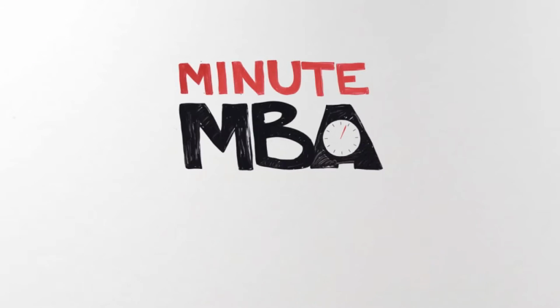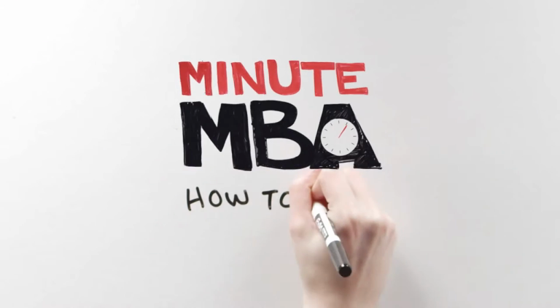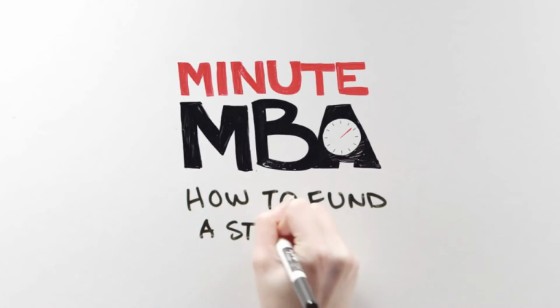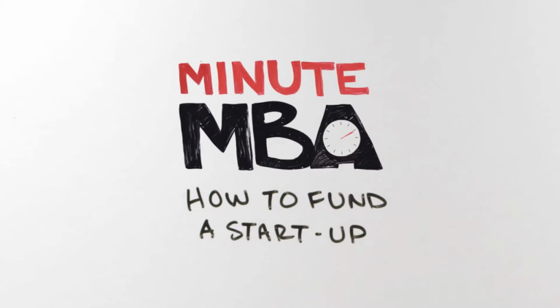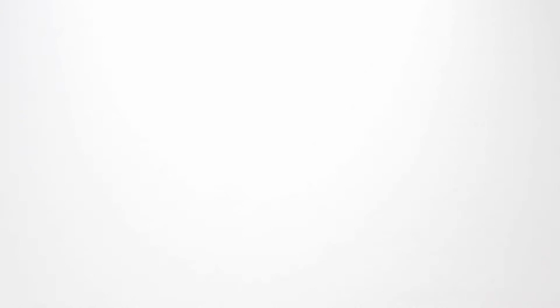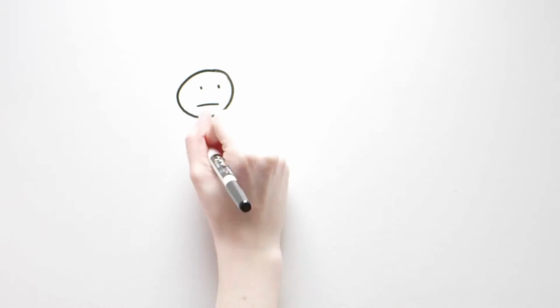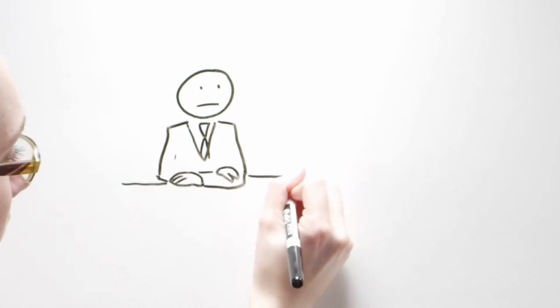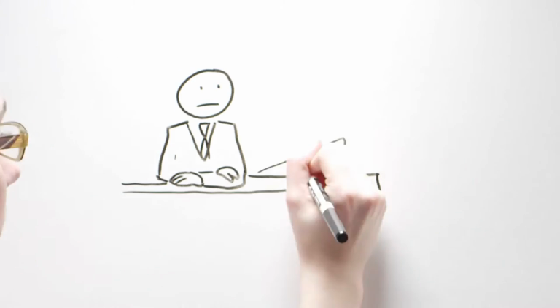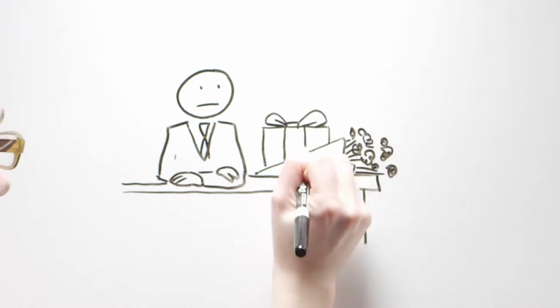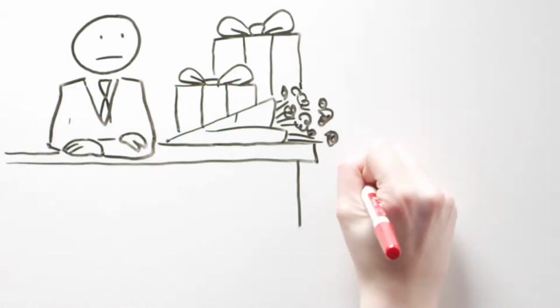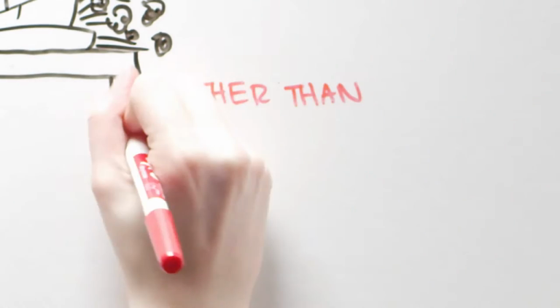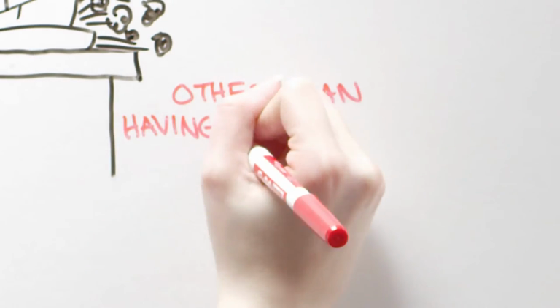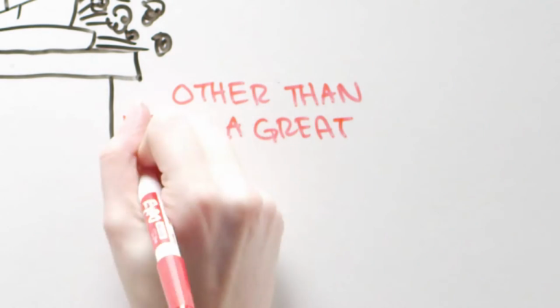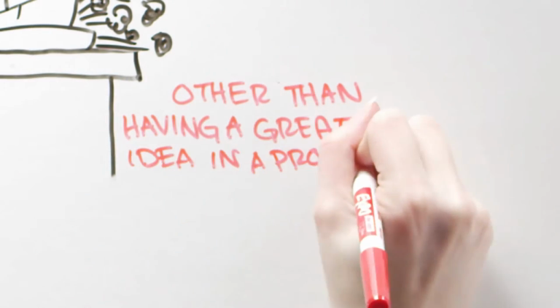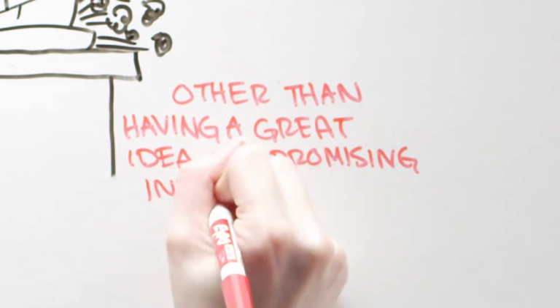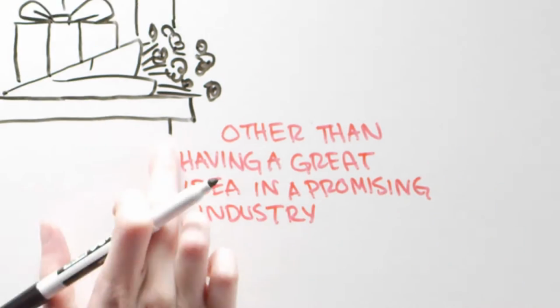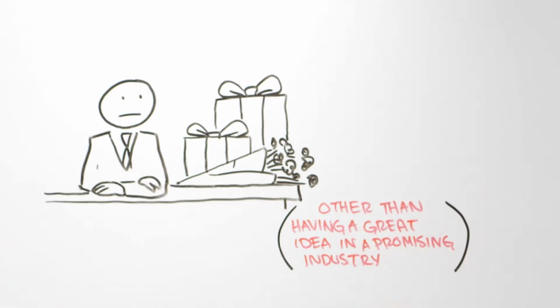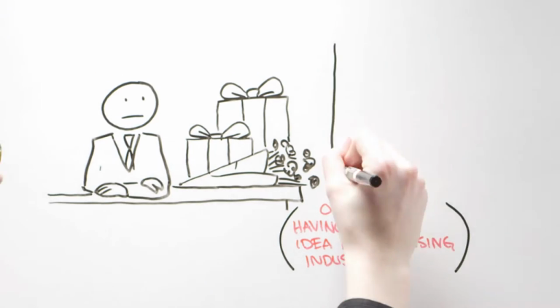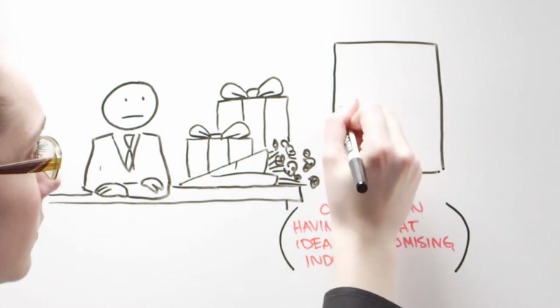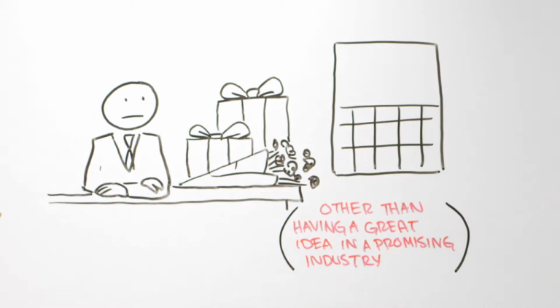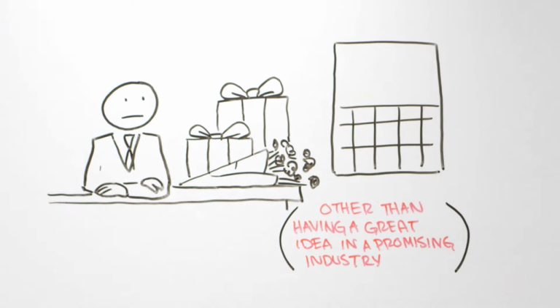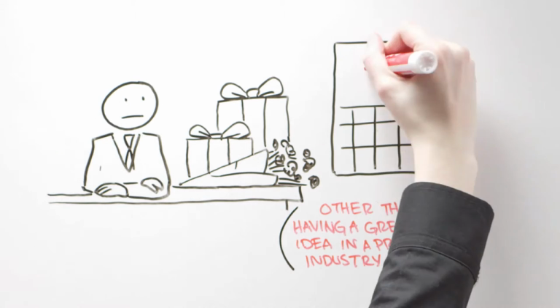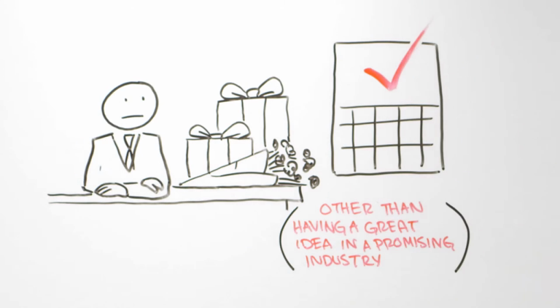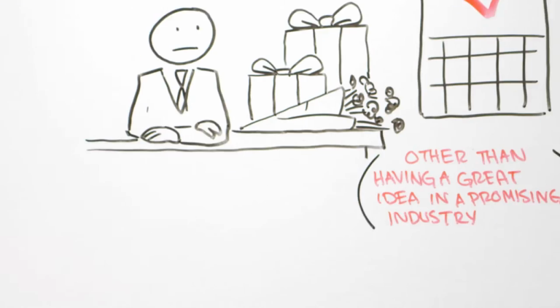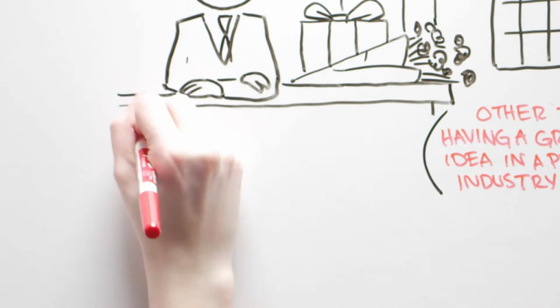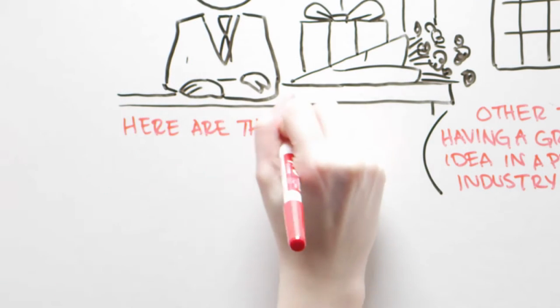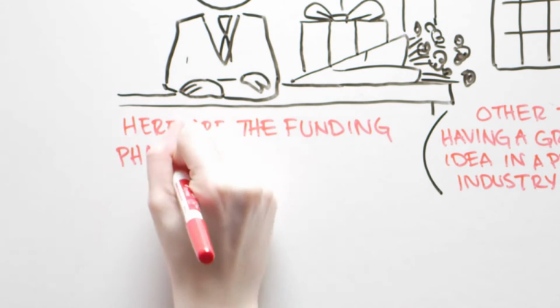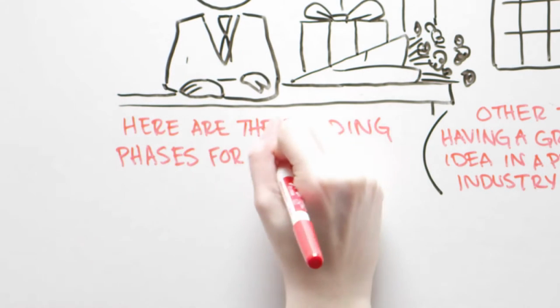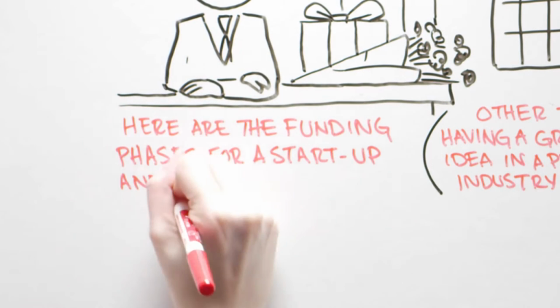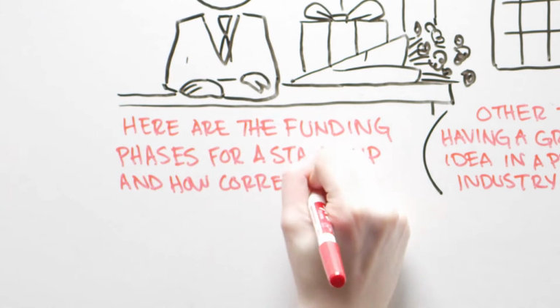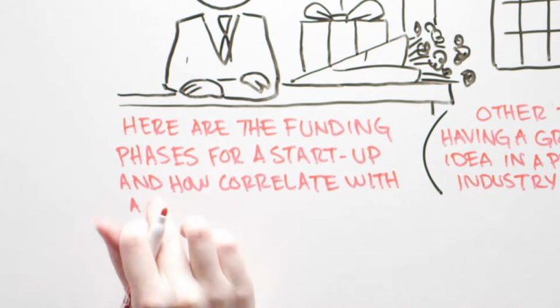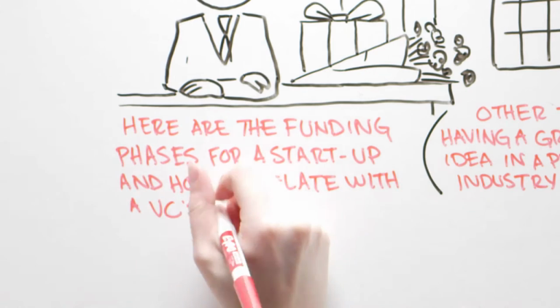How to fund a startup. The key to wooing venture capitalists, other than having a great idea in a promising industry, is to ask for money at the right time in a VC's life cycle. Here are the funding phases for a startup and how they correlate with a VC's life cycle.